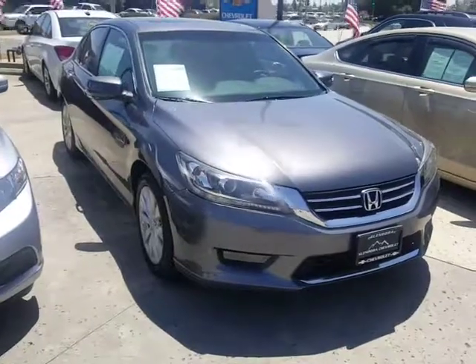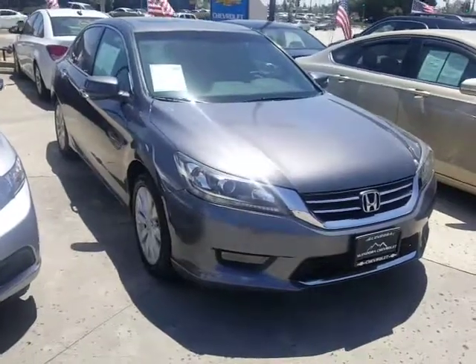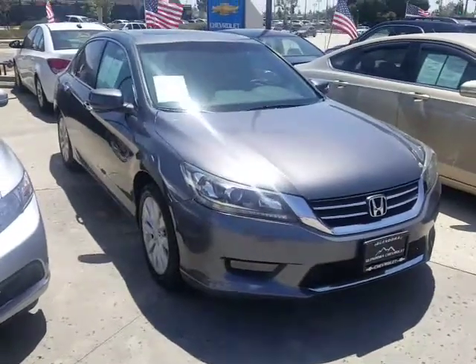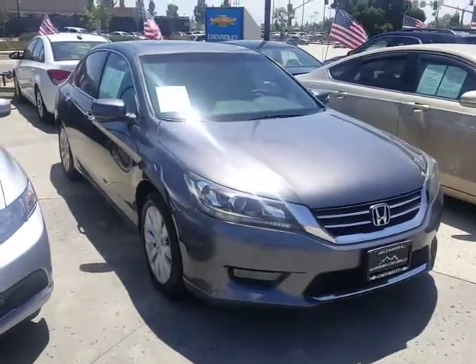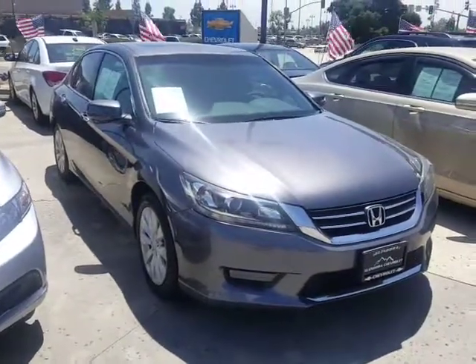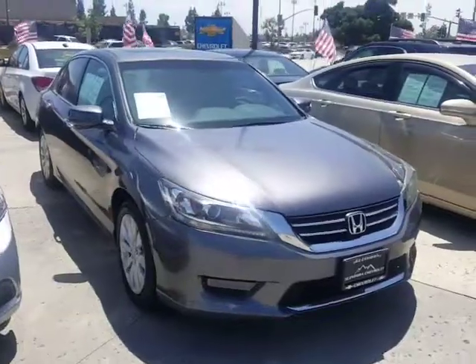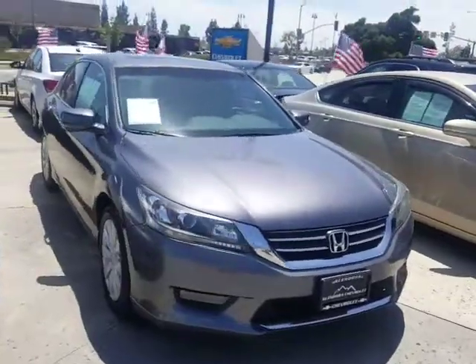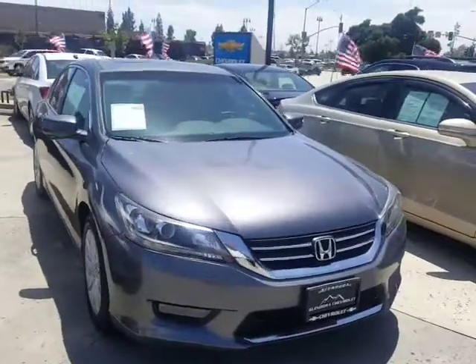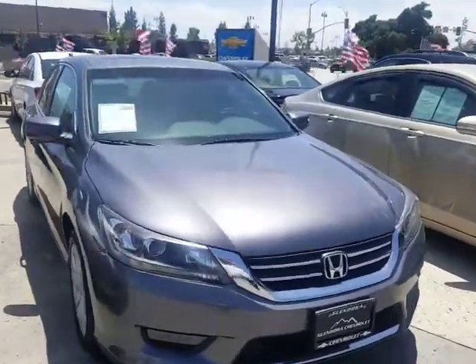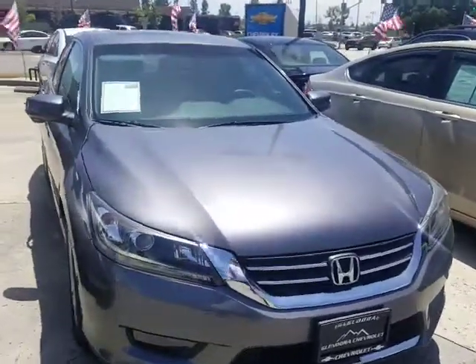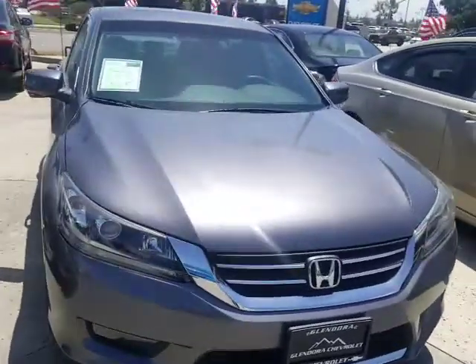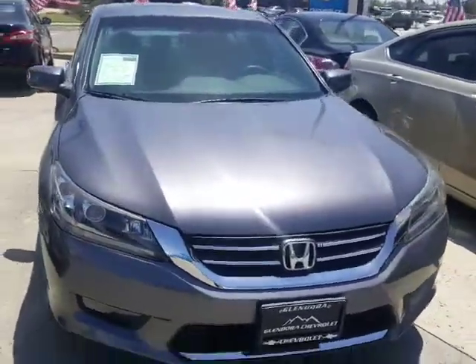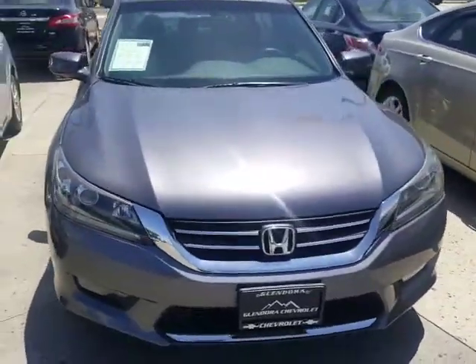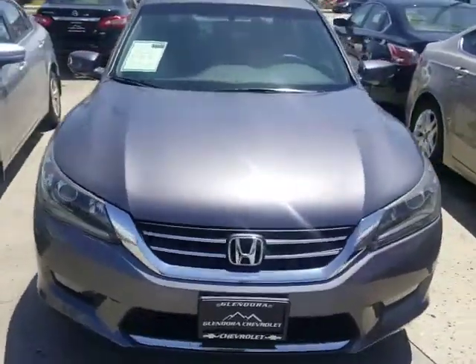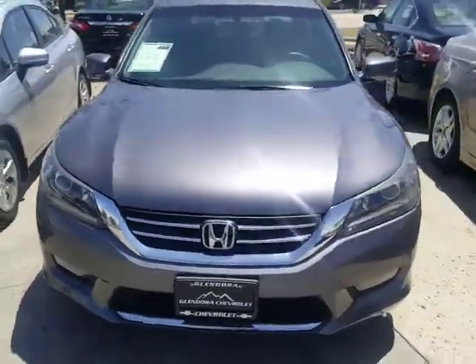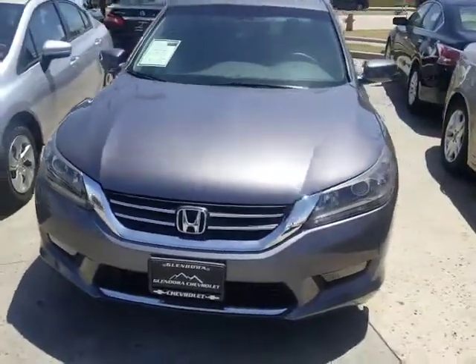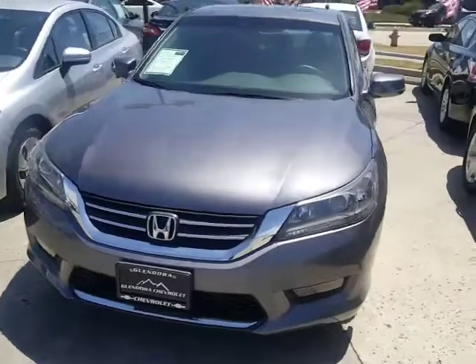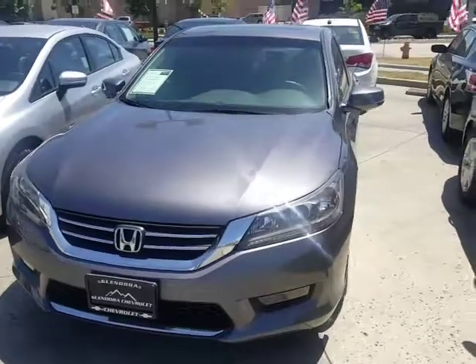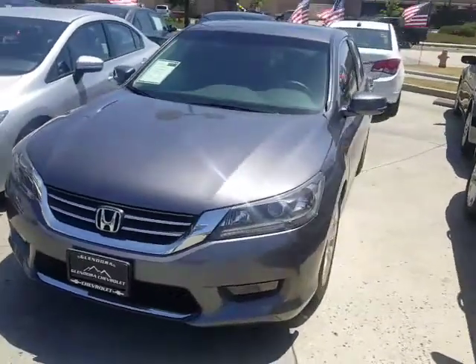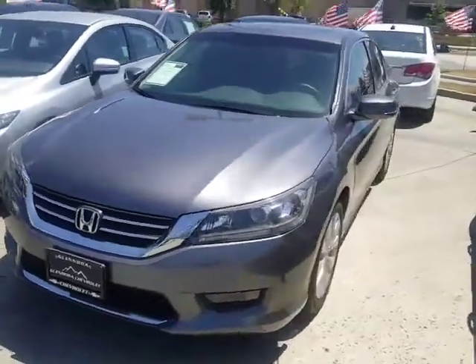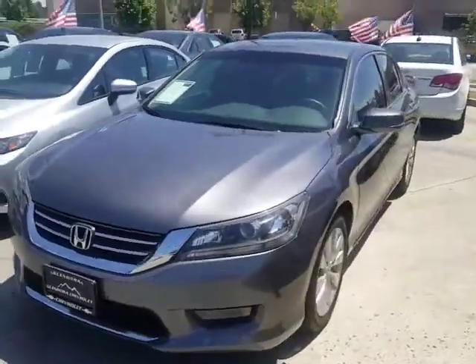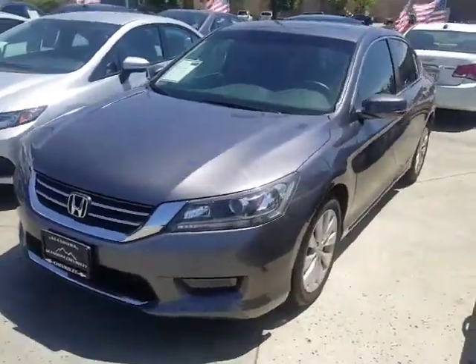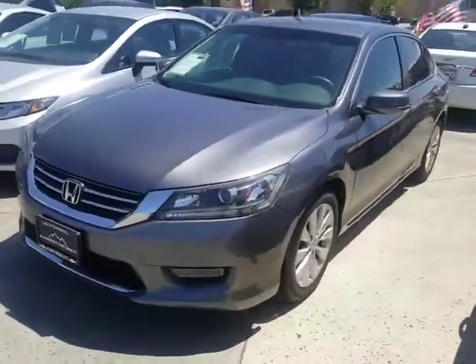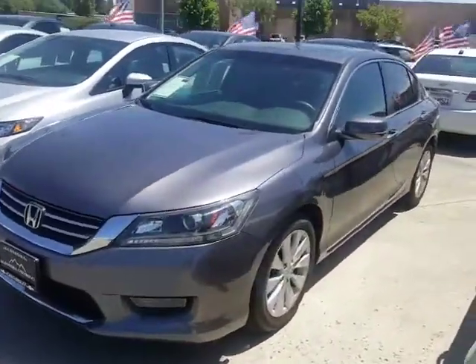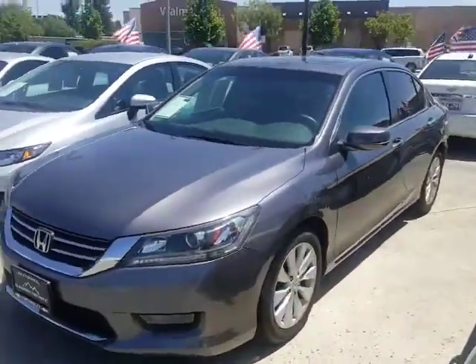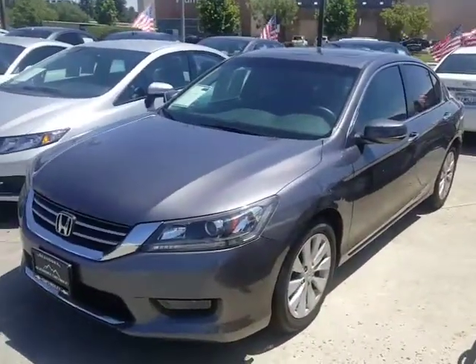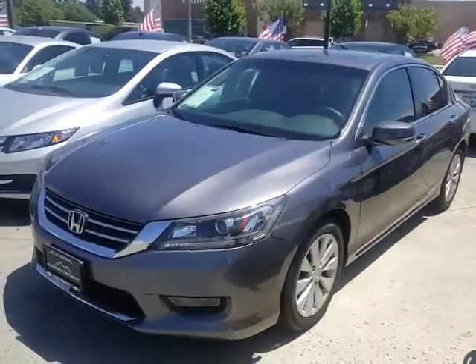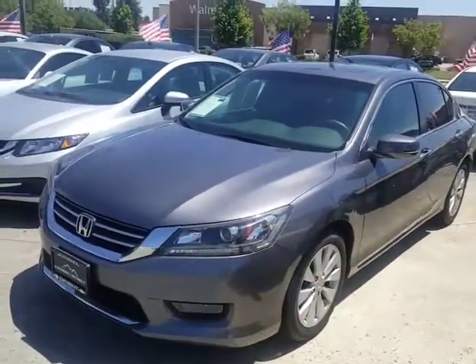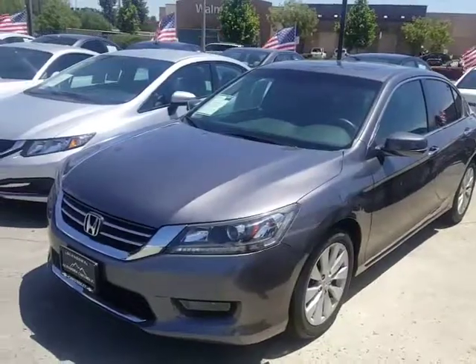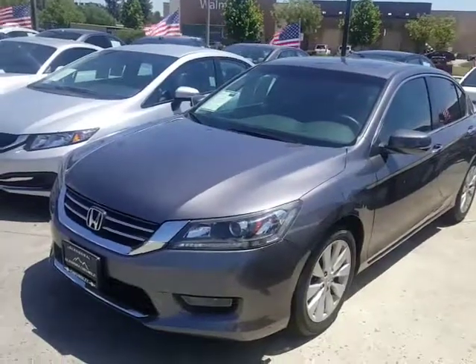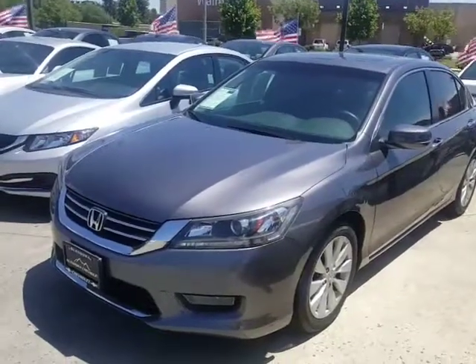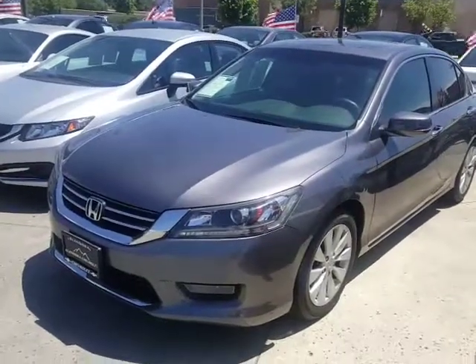This is a 2015. This one only has 38,000 miles on it. I believe it's pretty much the same color as the other one. This one does have a sunroof as well. This is a nice vehicle. Unfortunately, it's not the hybrid, but let me show you the interior.